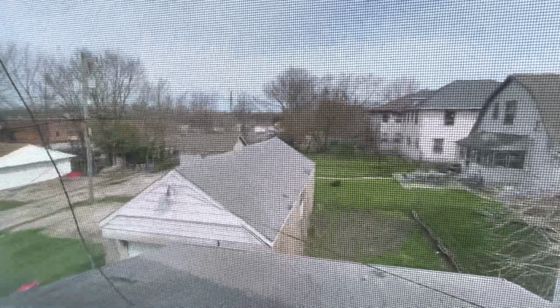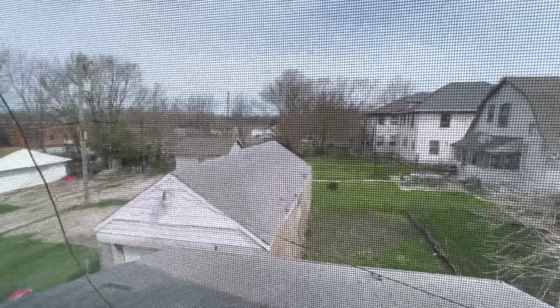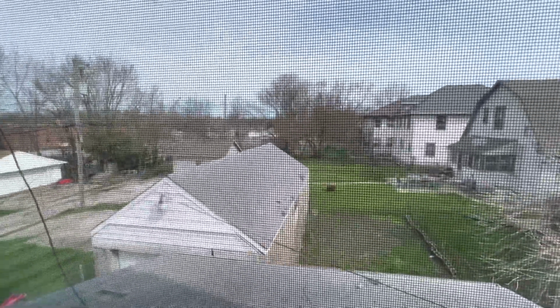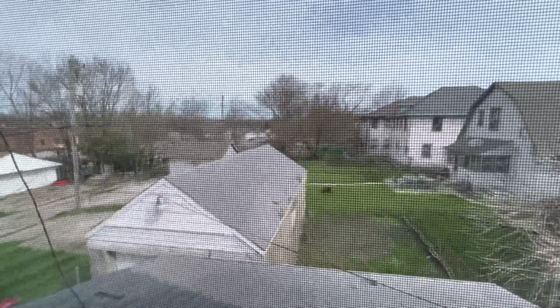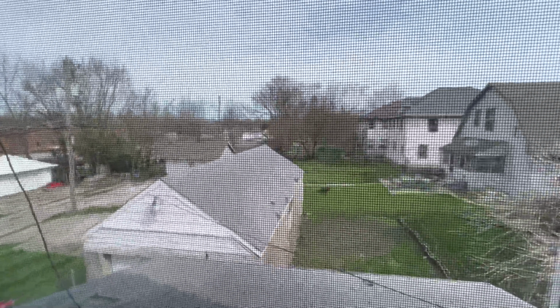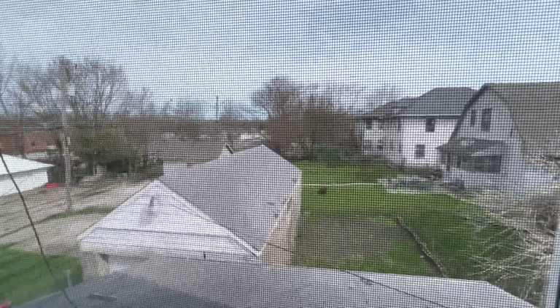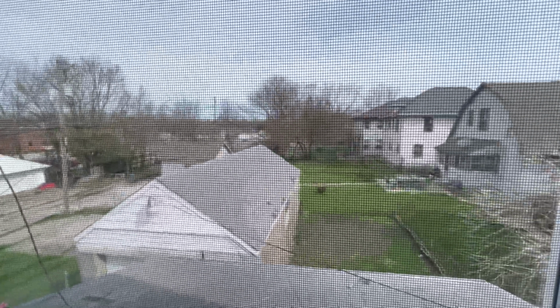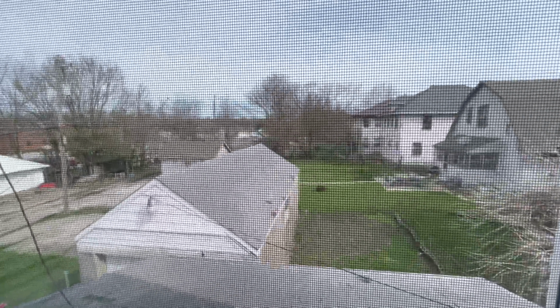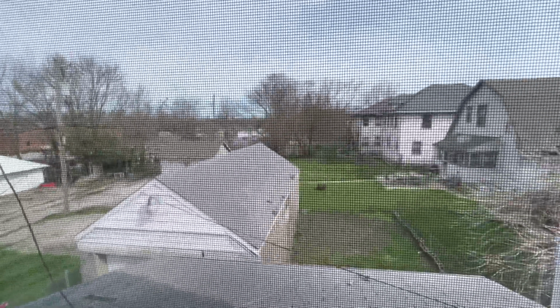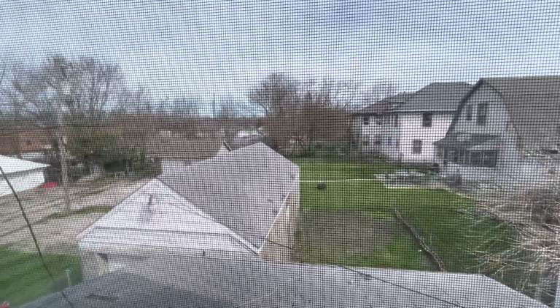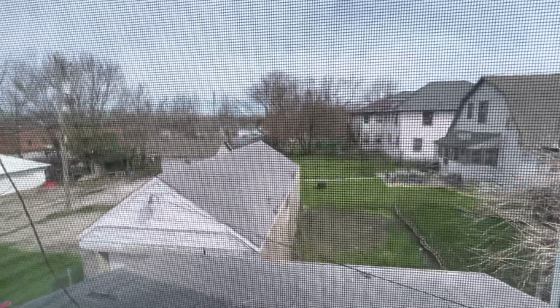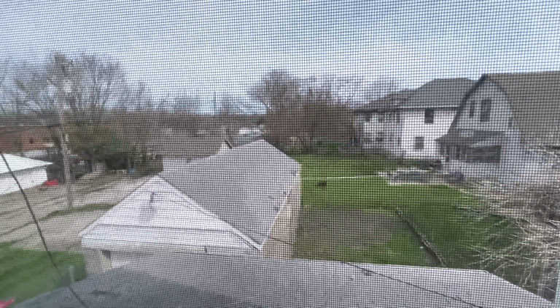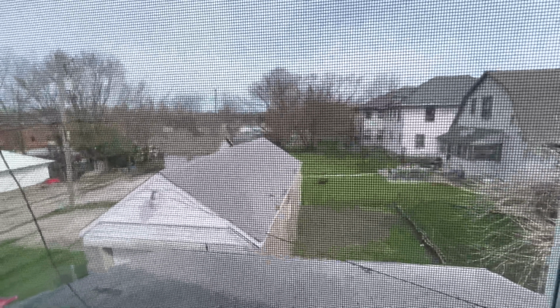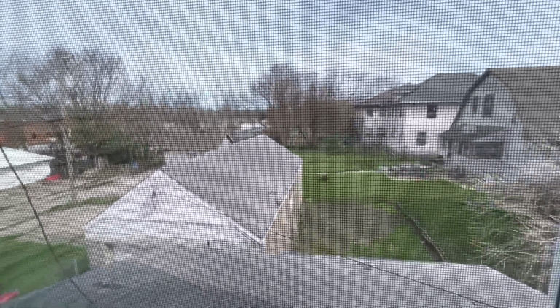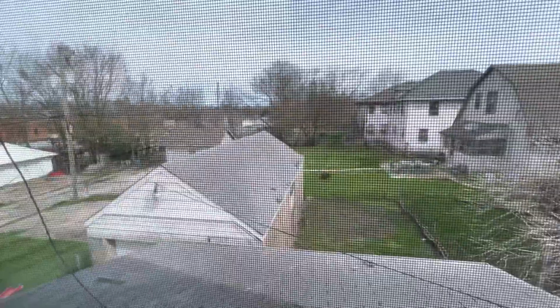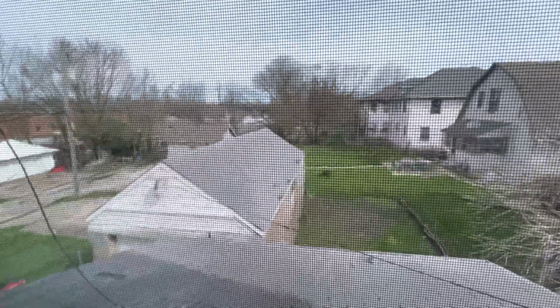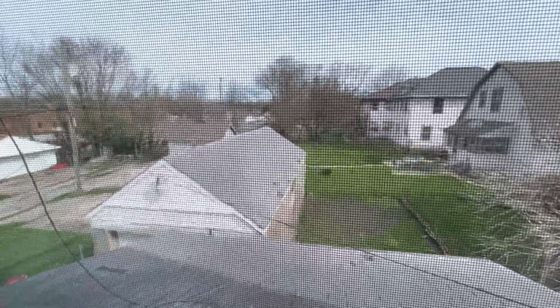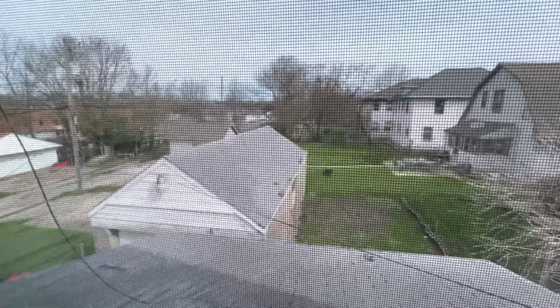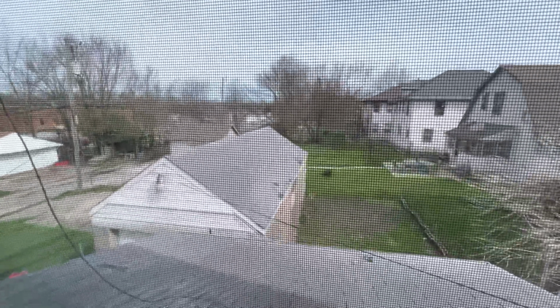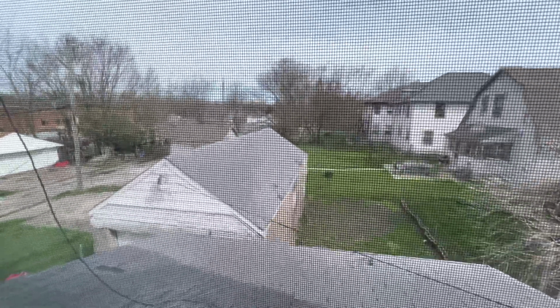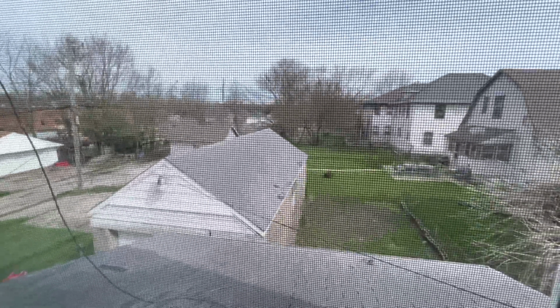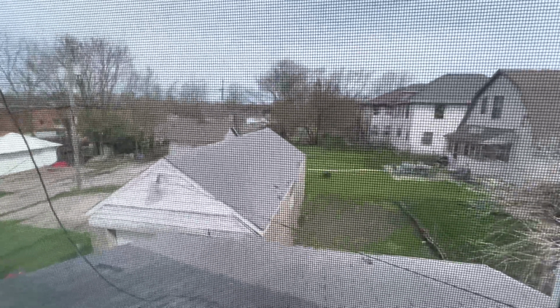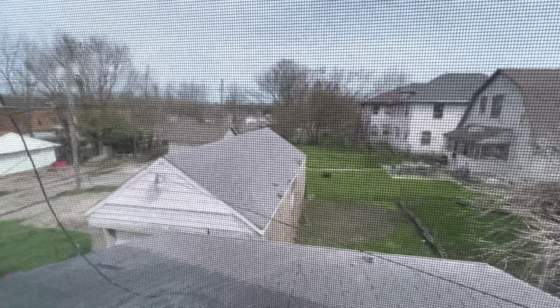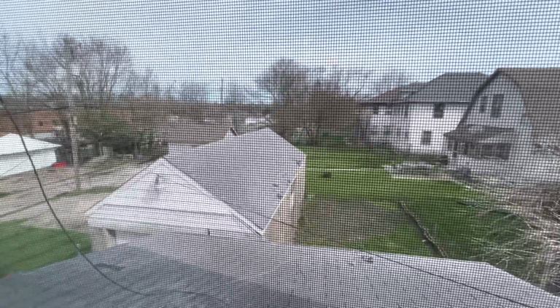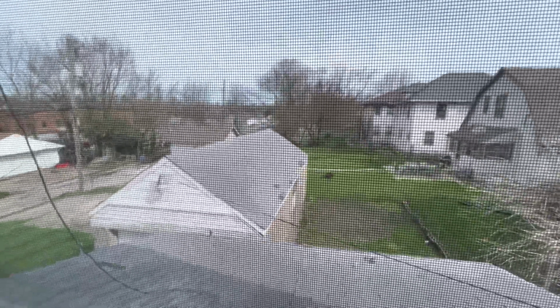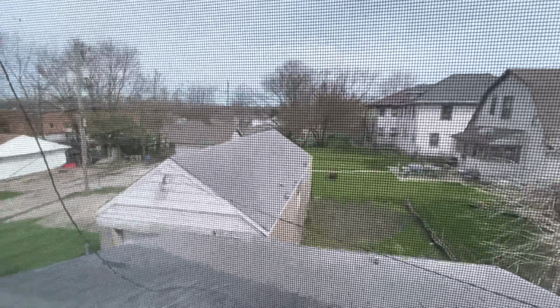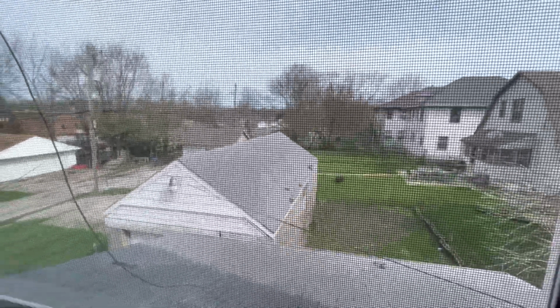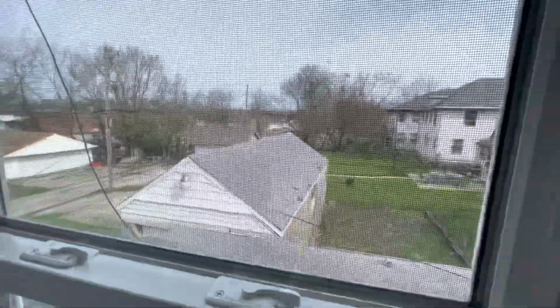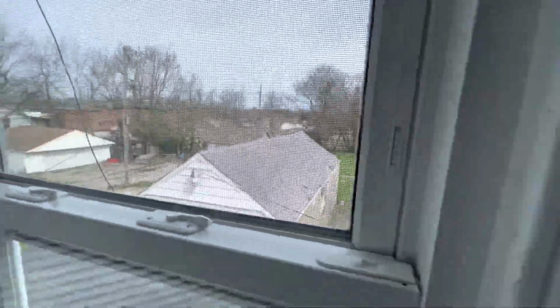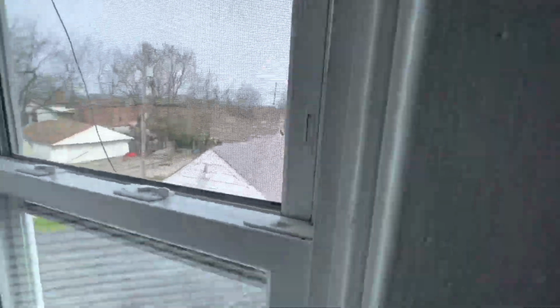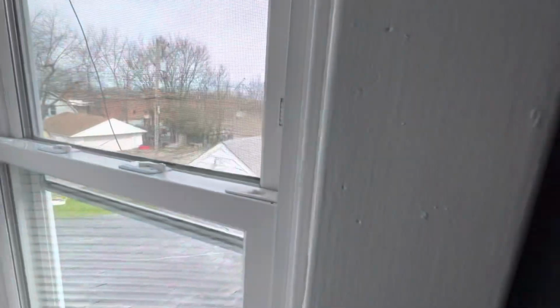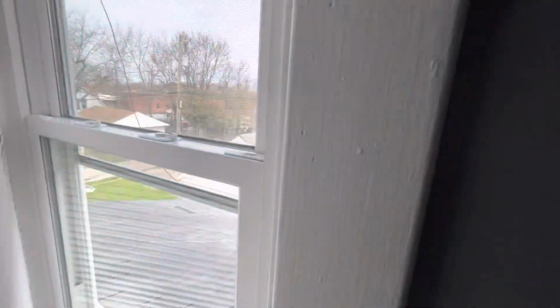Since we're upstairs, I'll give you a look roof-wise at that back garage. If you remember all the vegetation and everything, there's a little excess stuff left on there, but for the most part it's been cleaned off. I'll show you a closer view when we're outside.